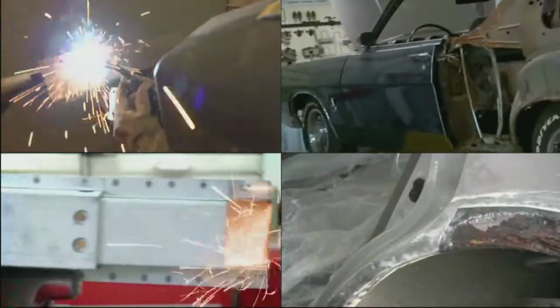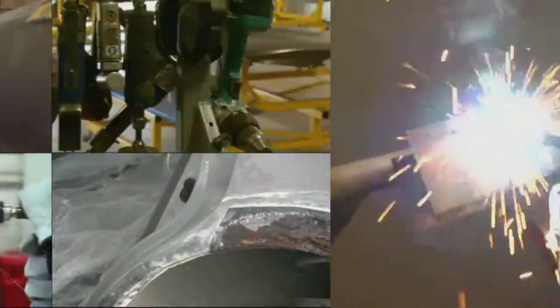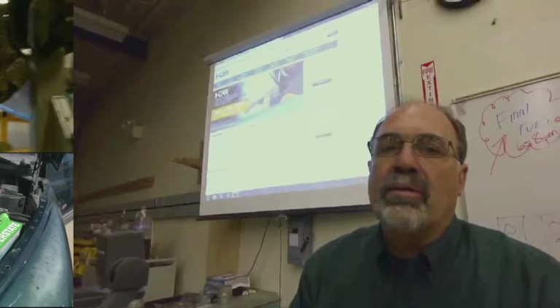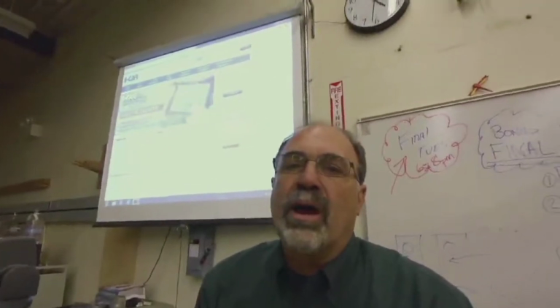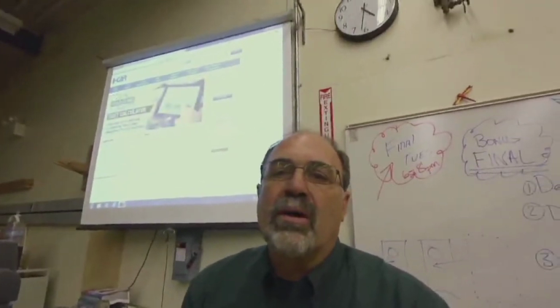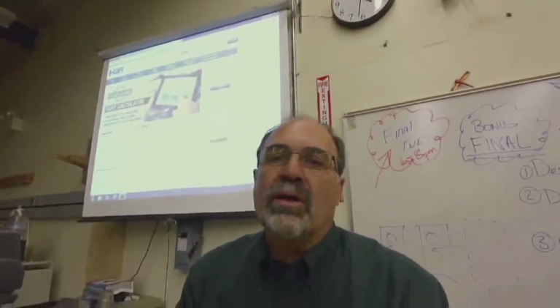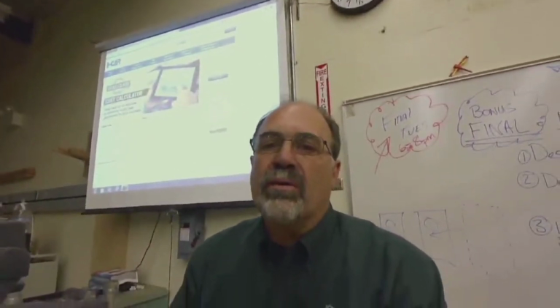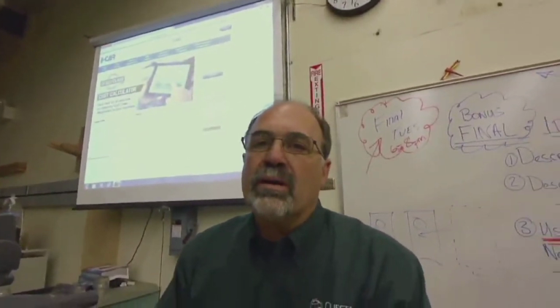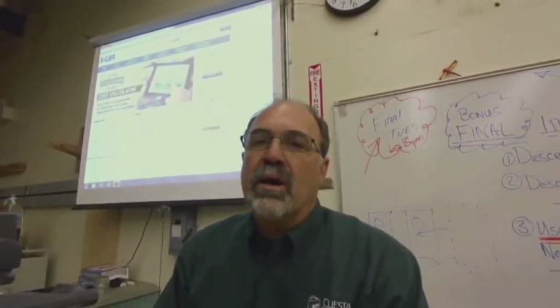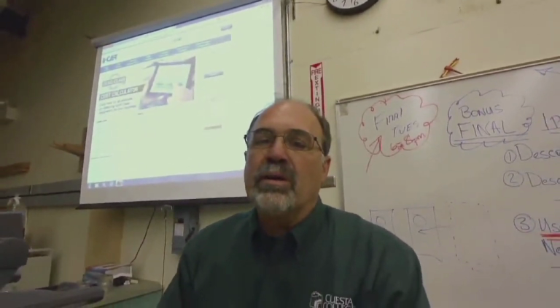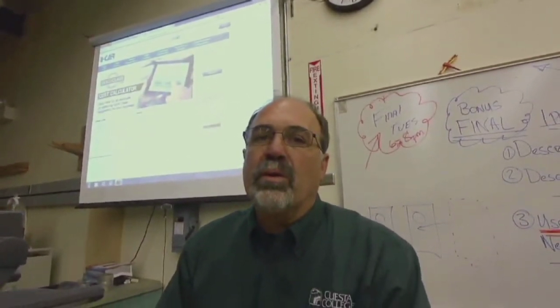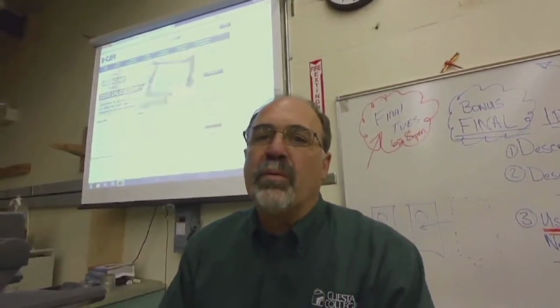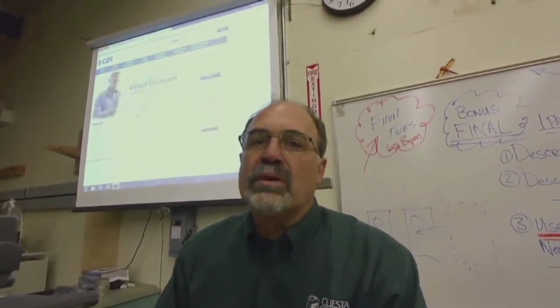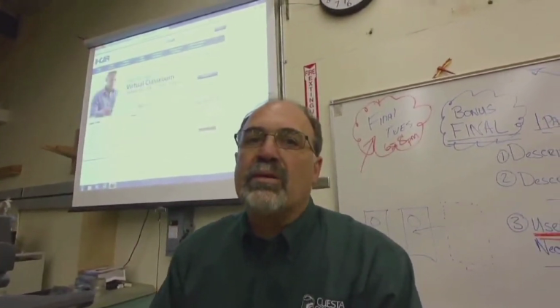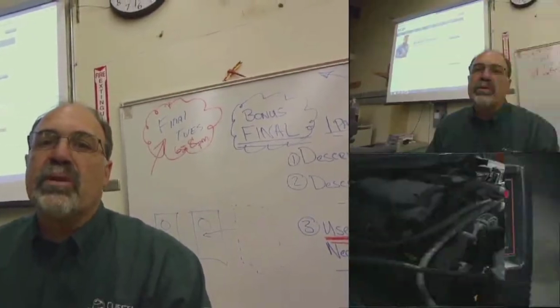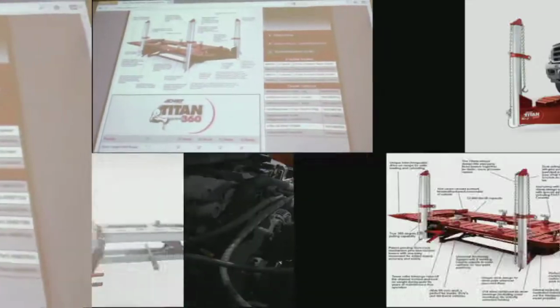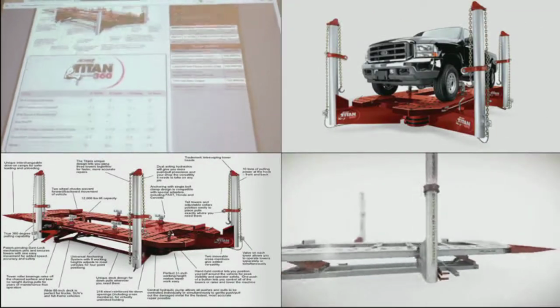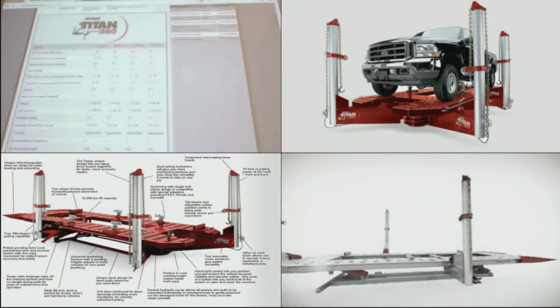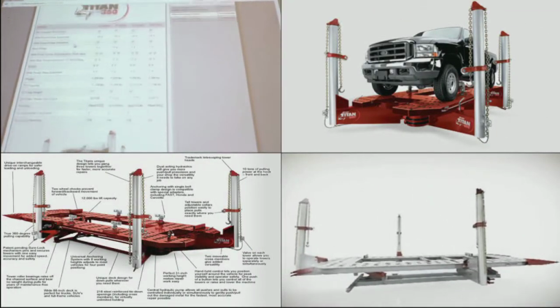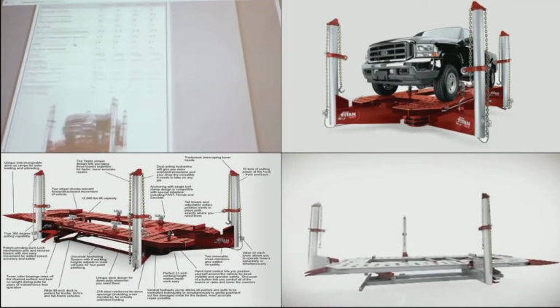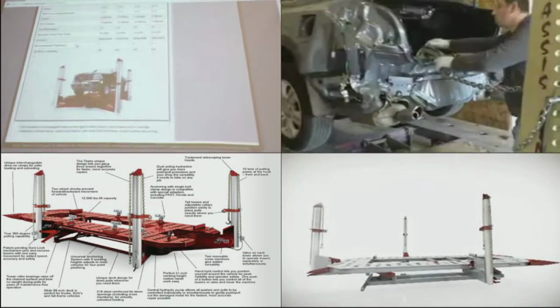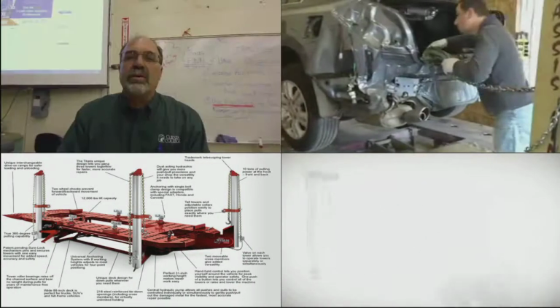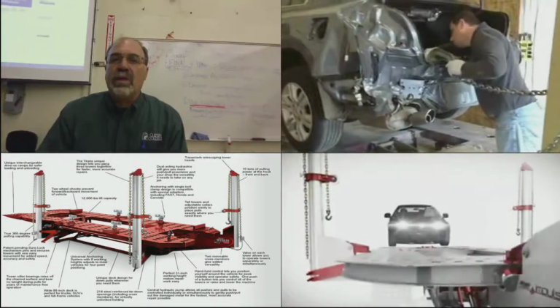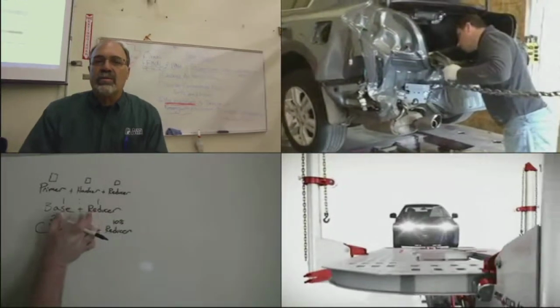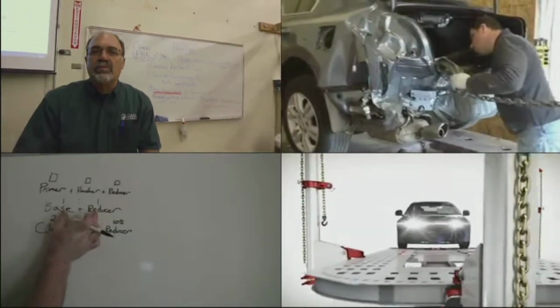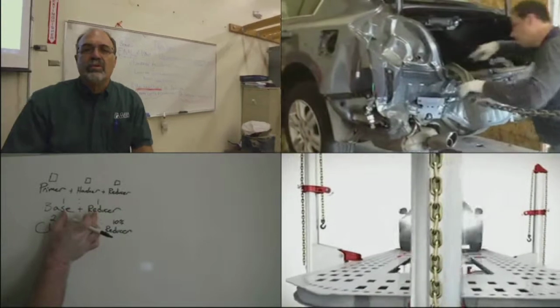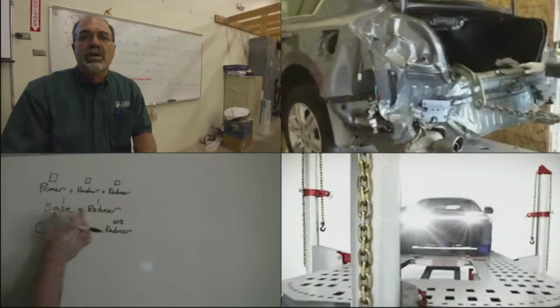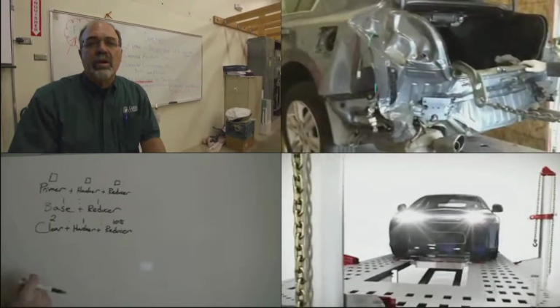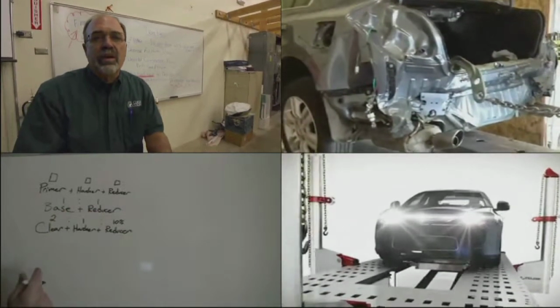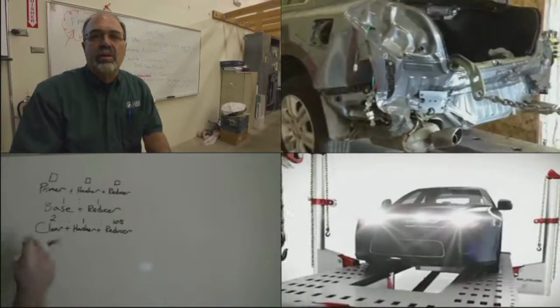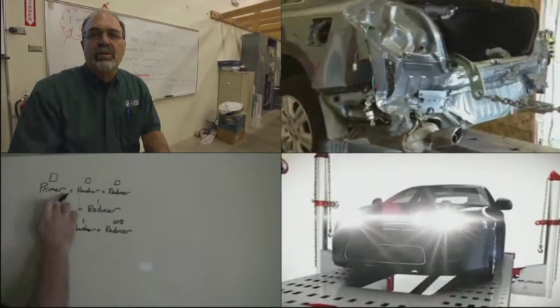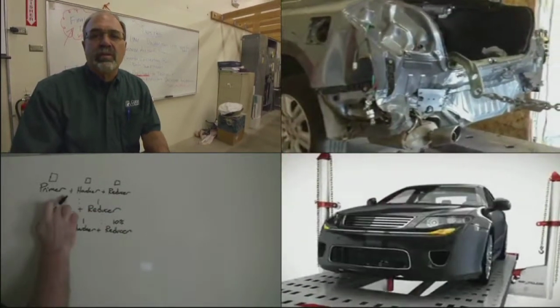We're applying for the ICAR makeover grant. Ideally what we're looking for is a Titan 360 machine frame rack that will enable us to do better damage analysis and help students learn how to set up and diagnose damage.